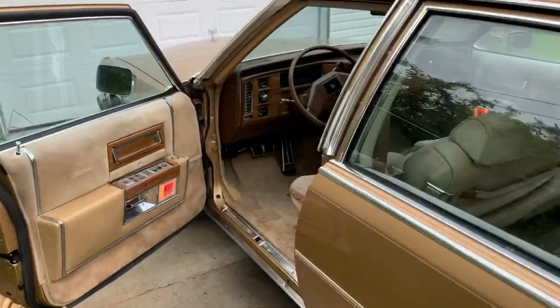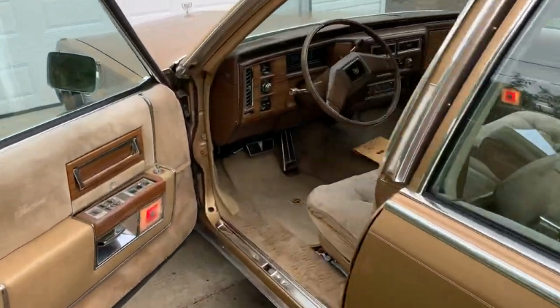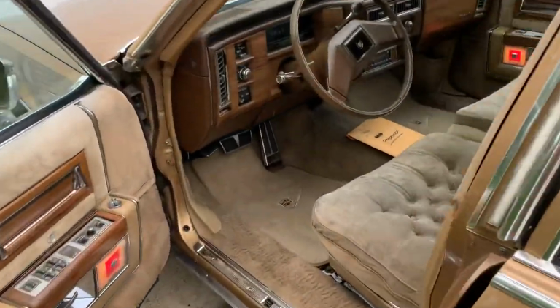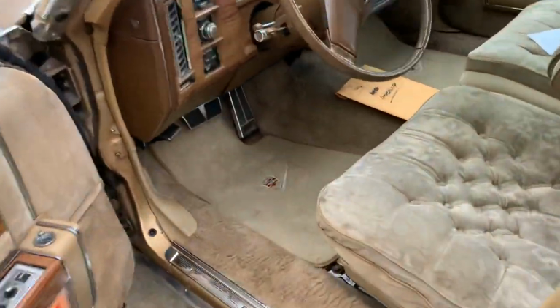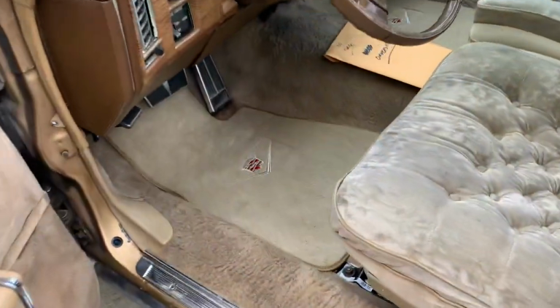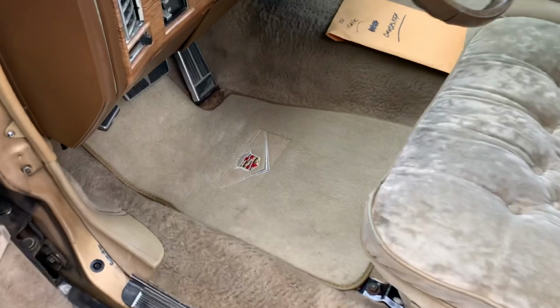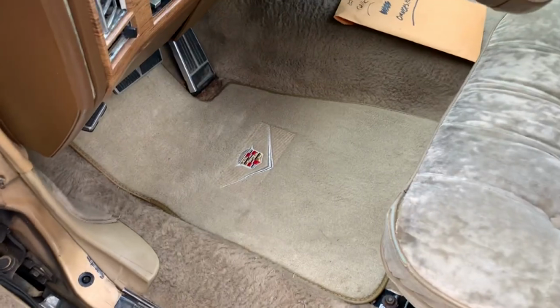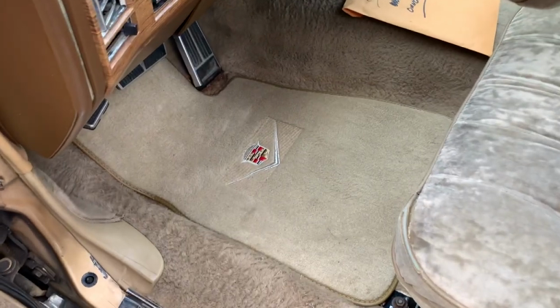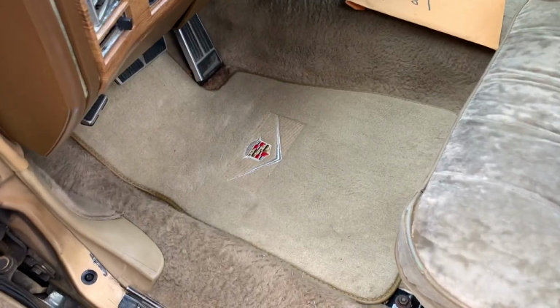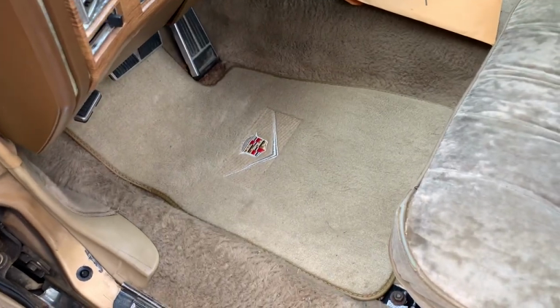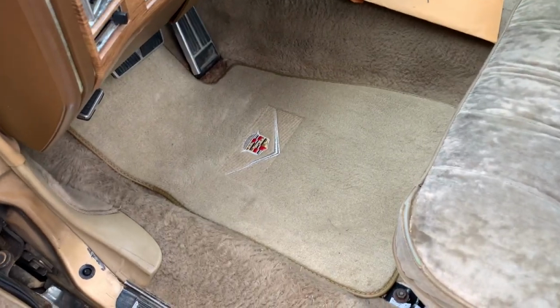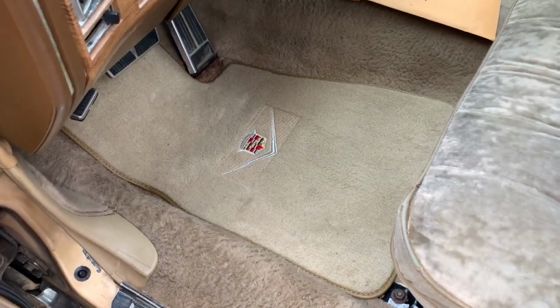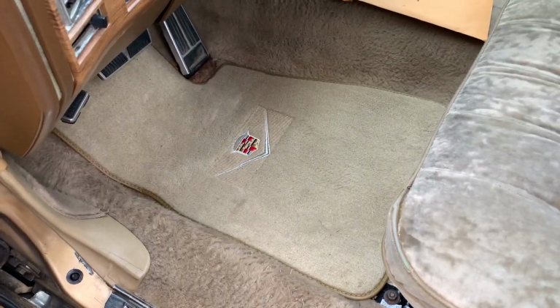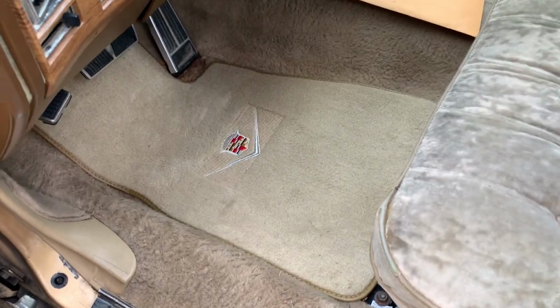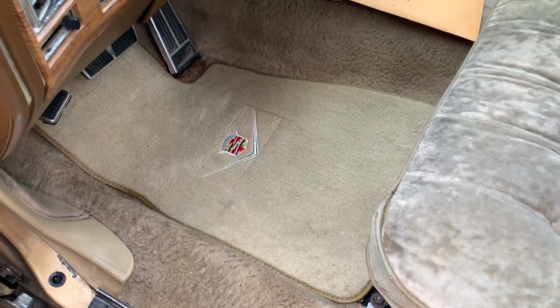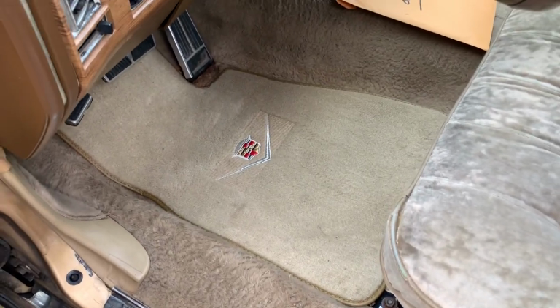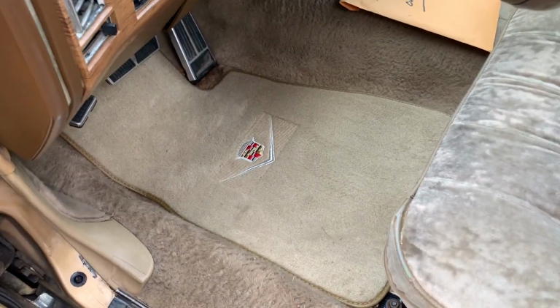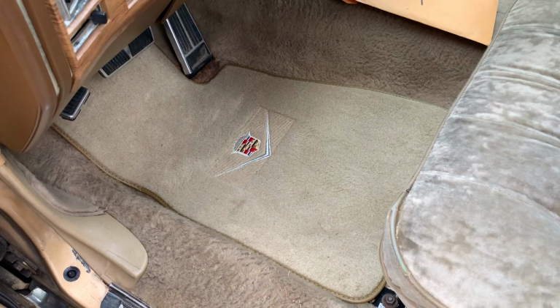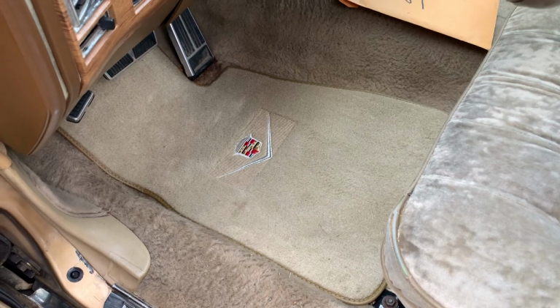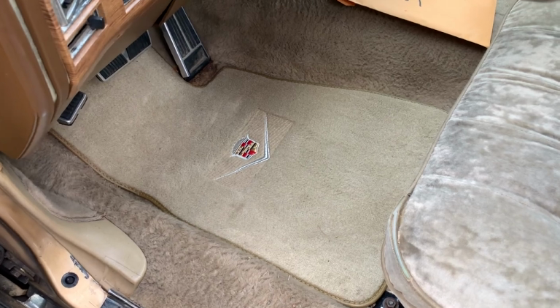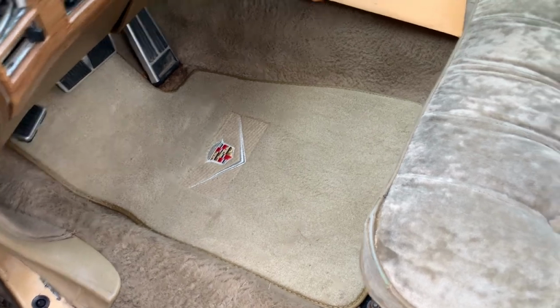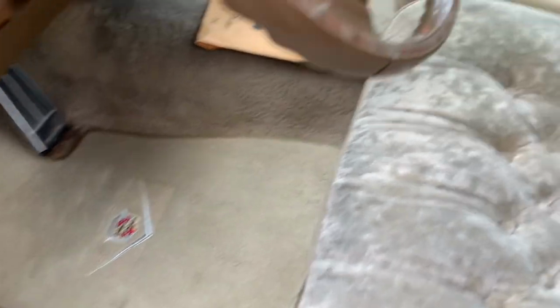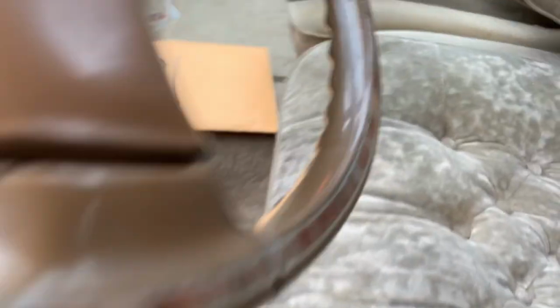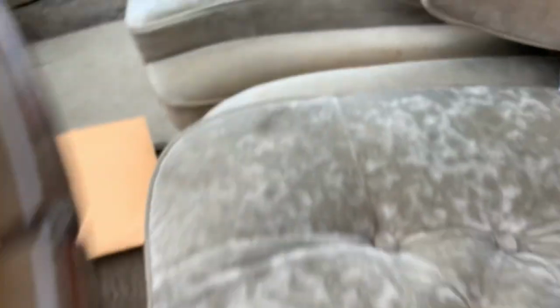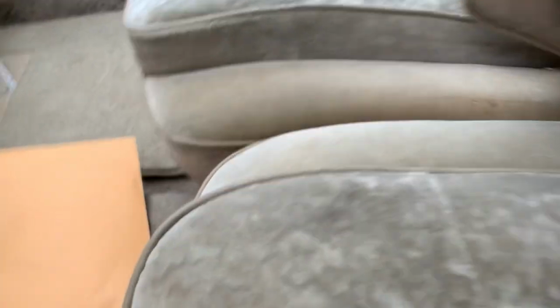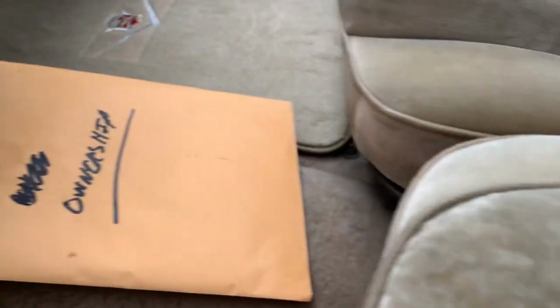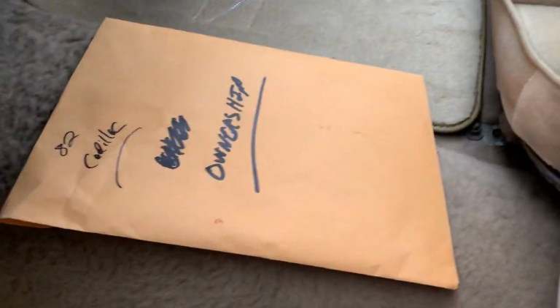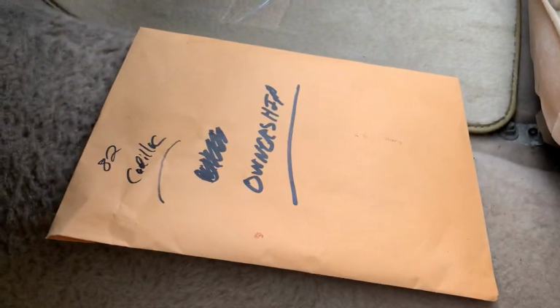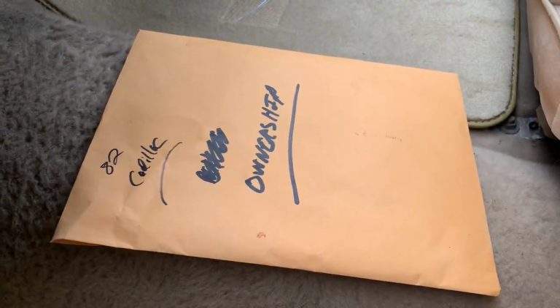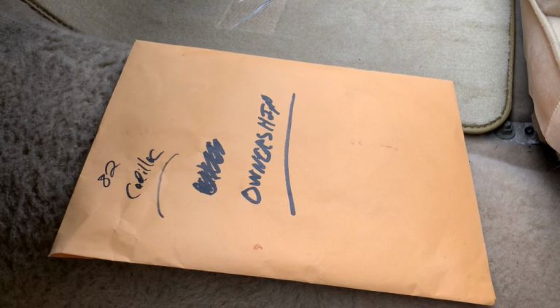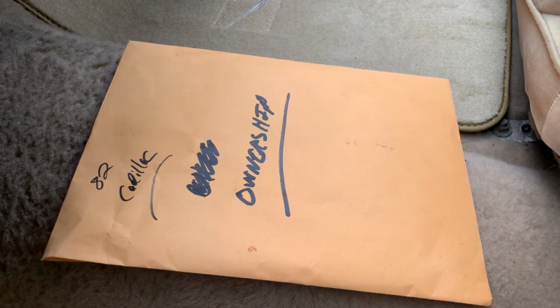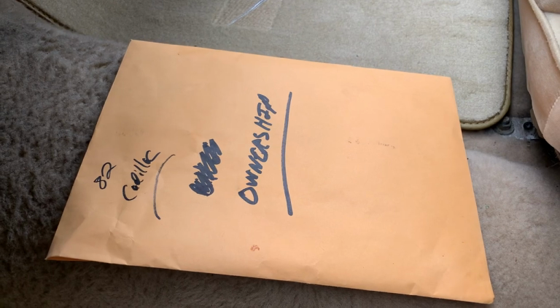The floor mats are not dirty. They're clean as a whistle — they're brand new. If they come dirty, it wasn't by me. There's the ownership signed in this envelope.